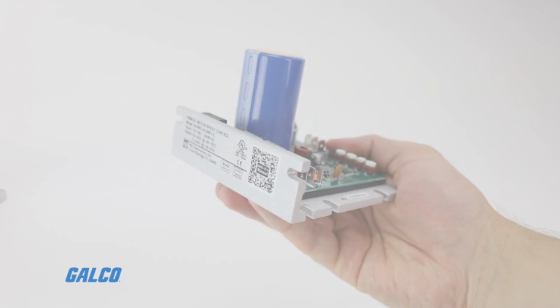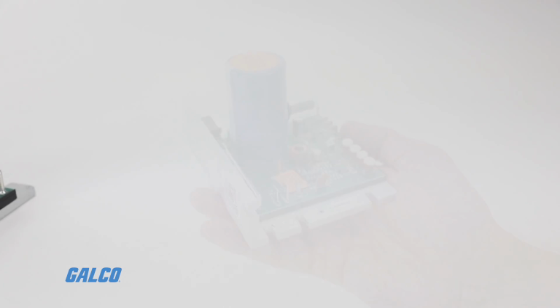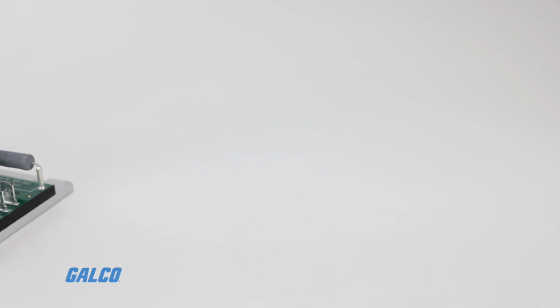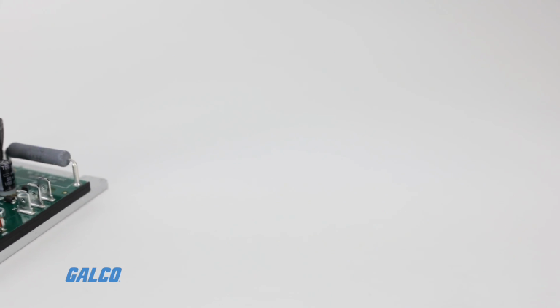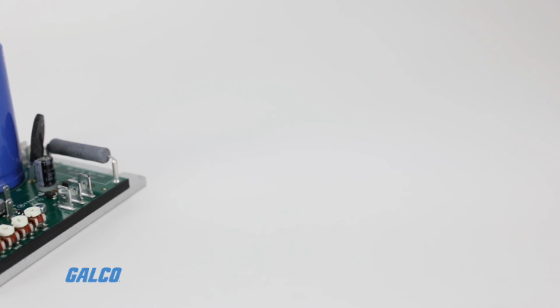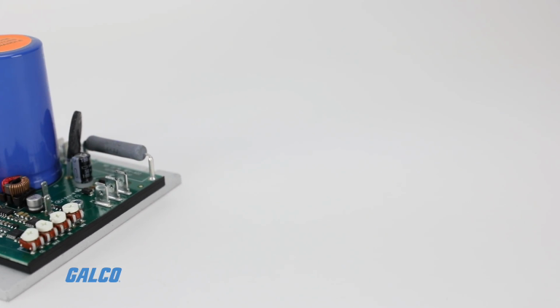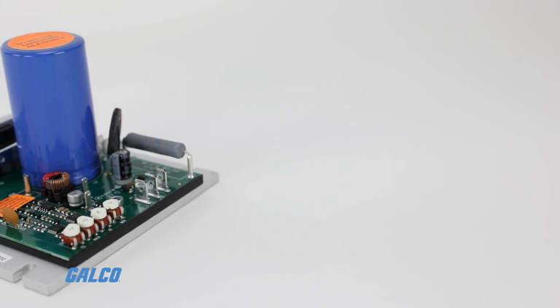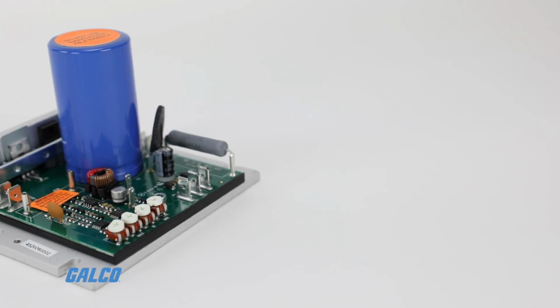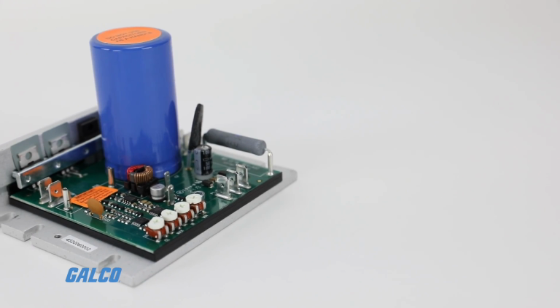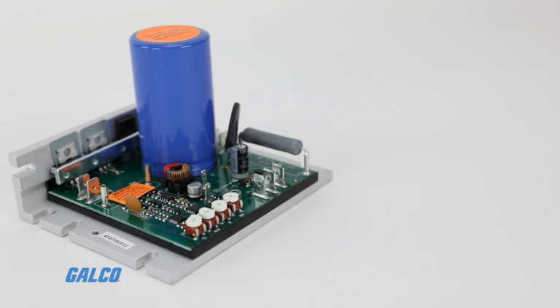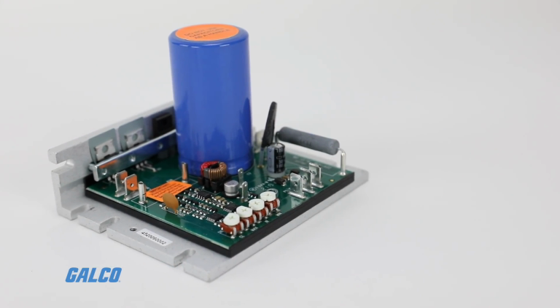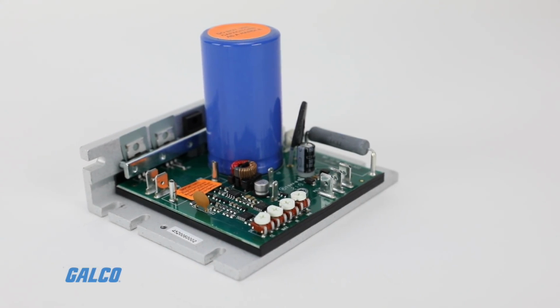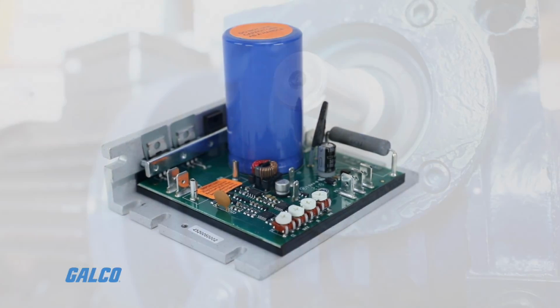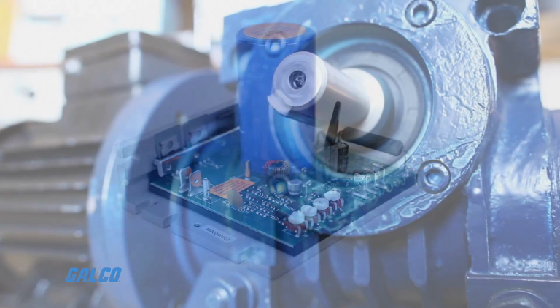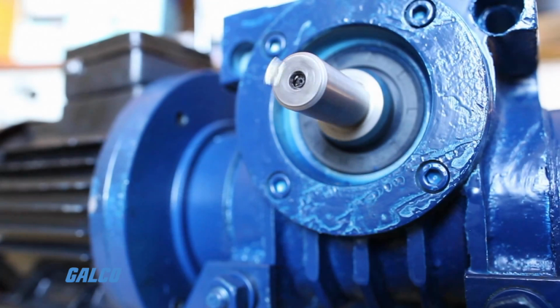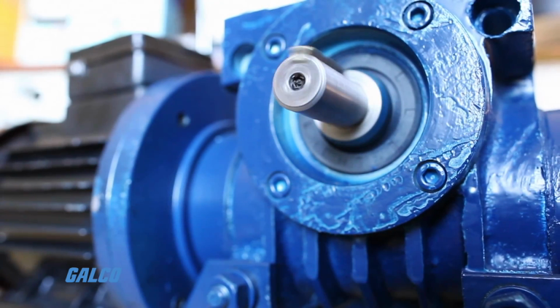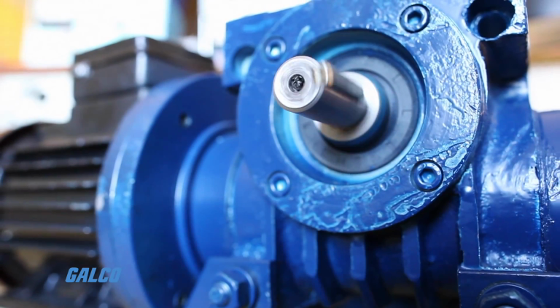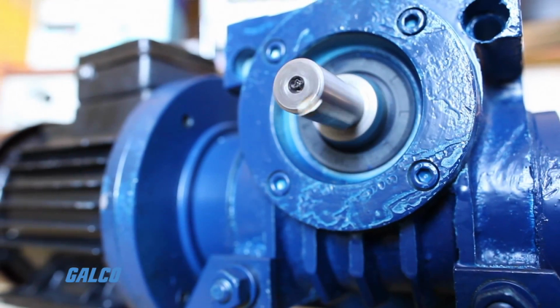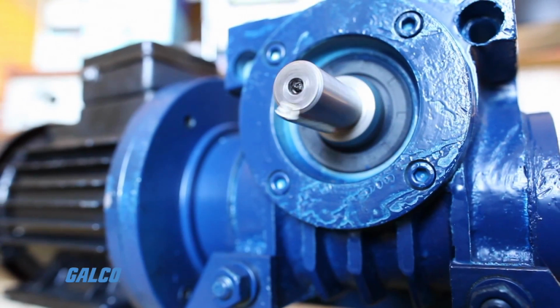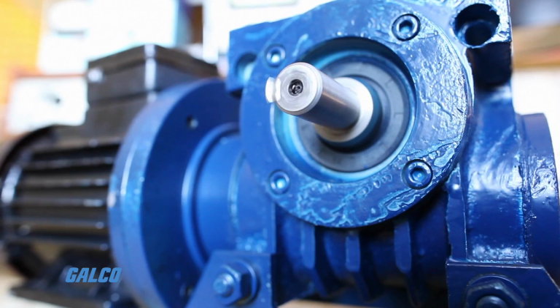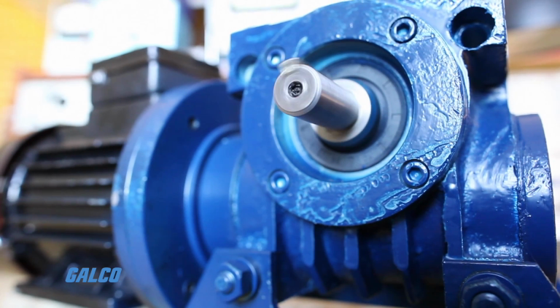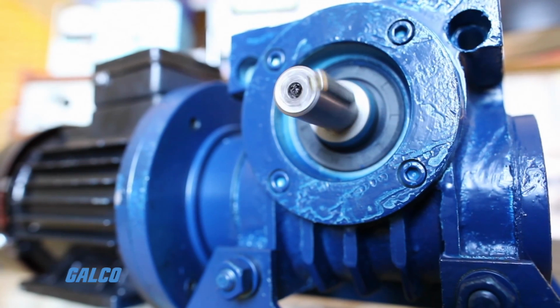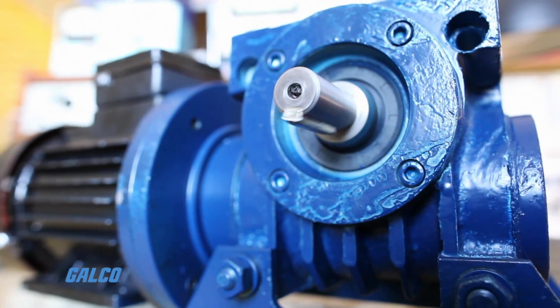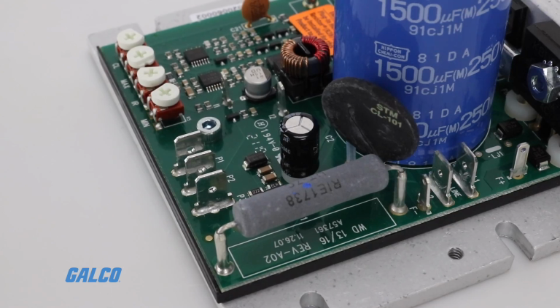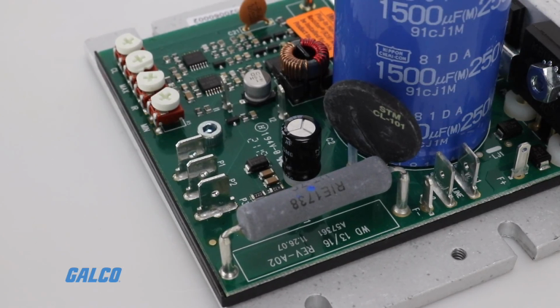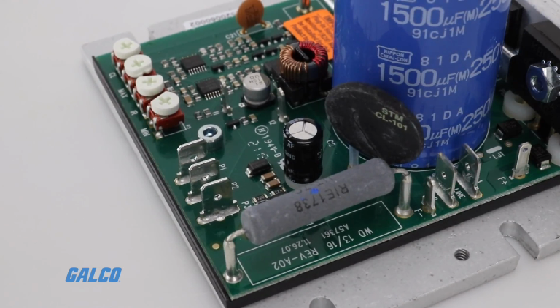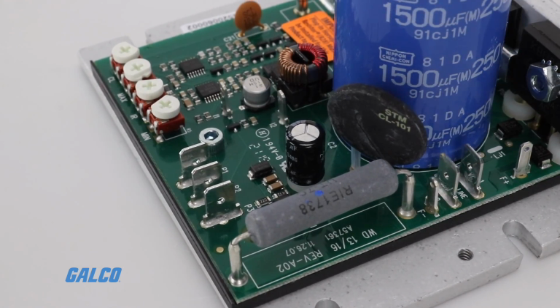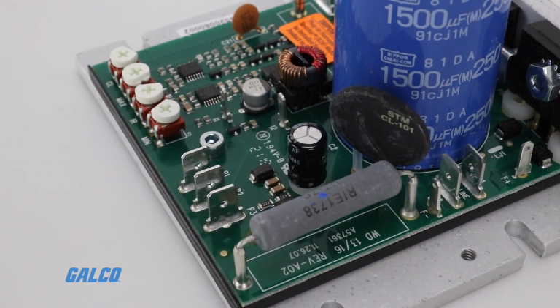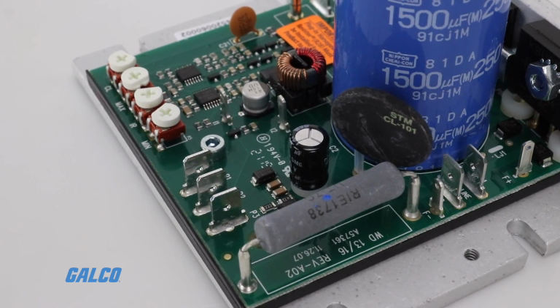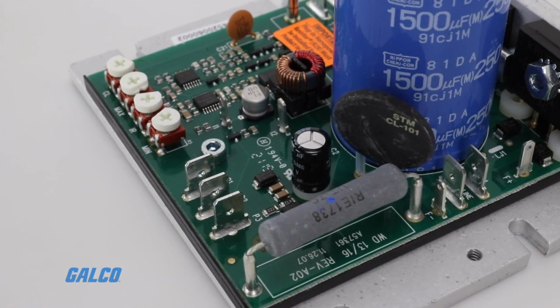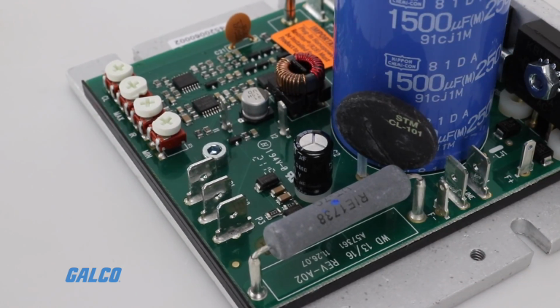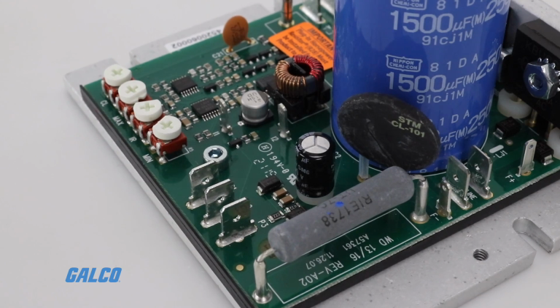These devices replace the need for costly choke and capacitor filtering and provide quieter and cooler motor operation. The pulse width modulated design also provides a longer brush life.